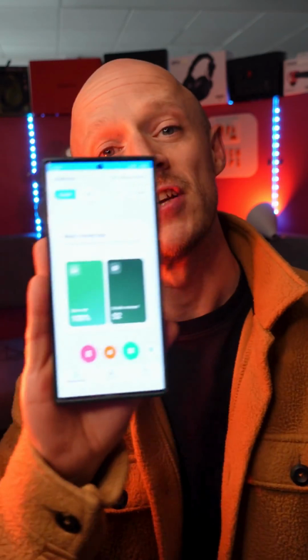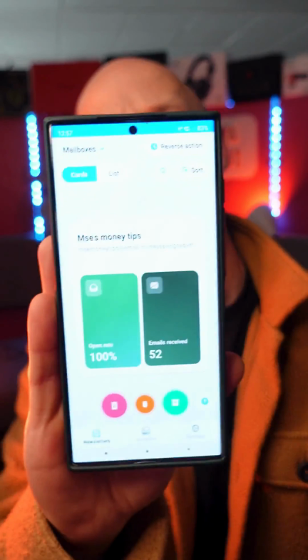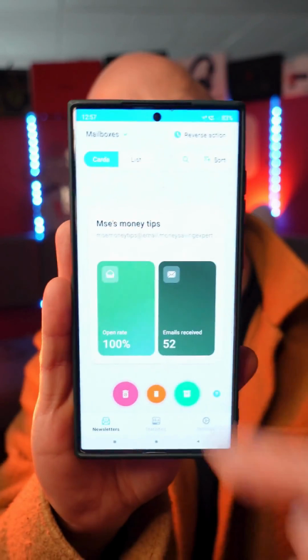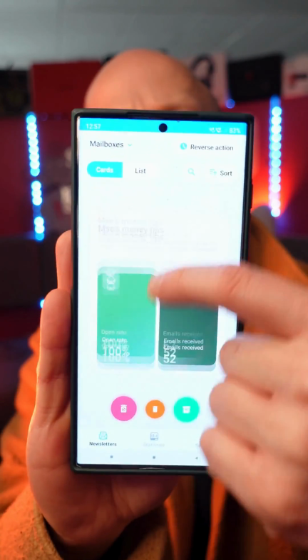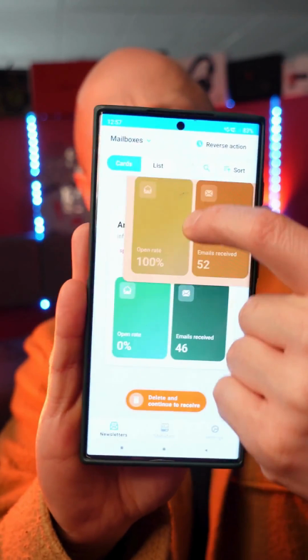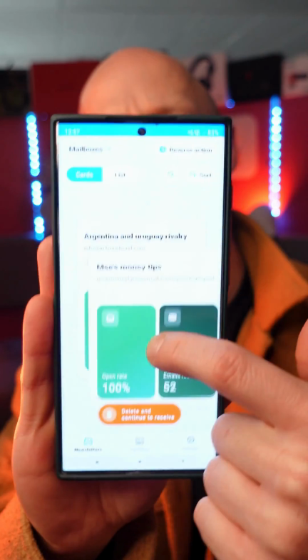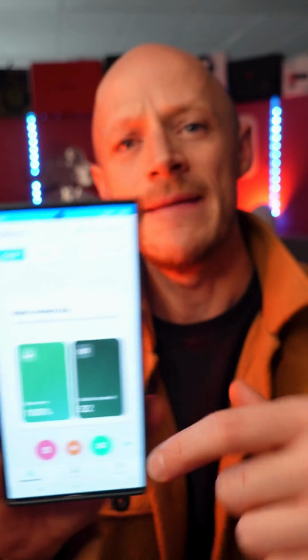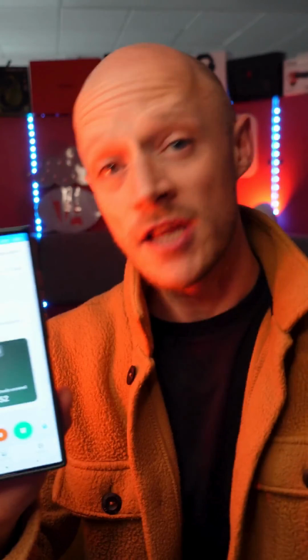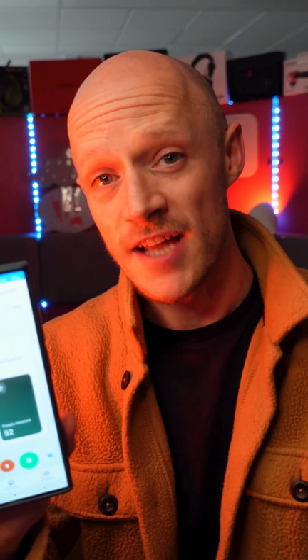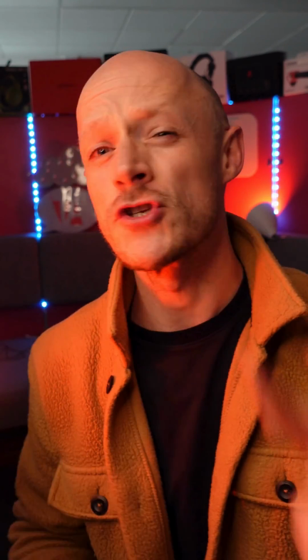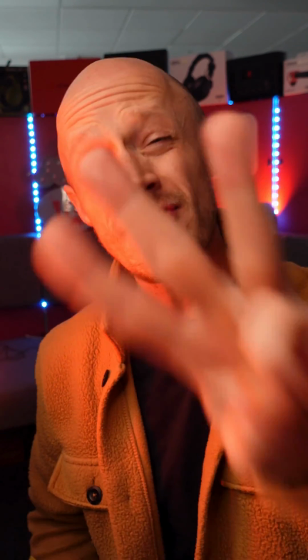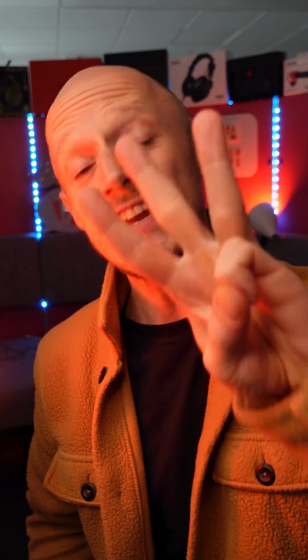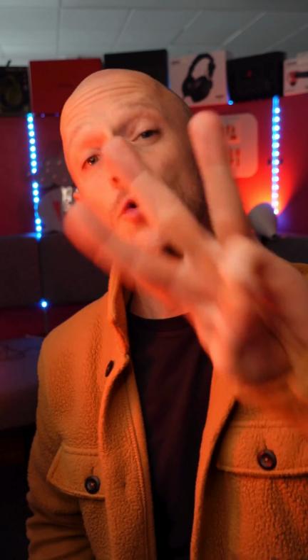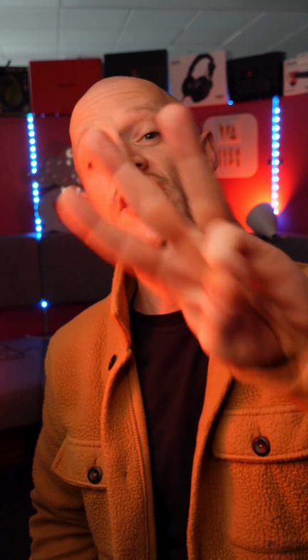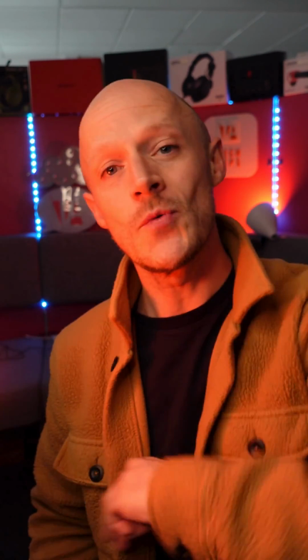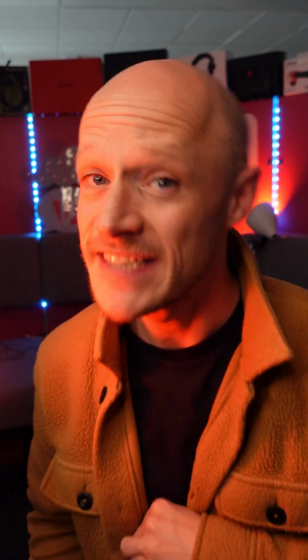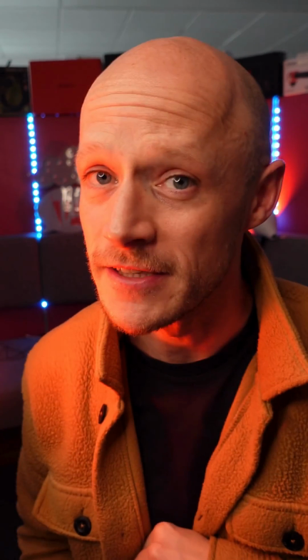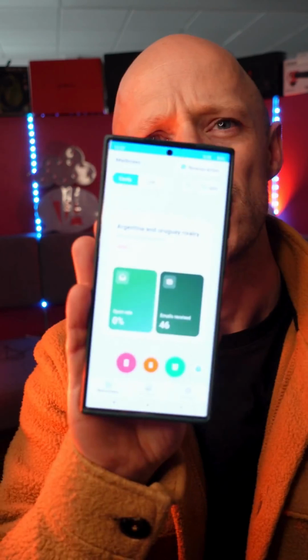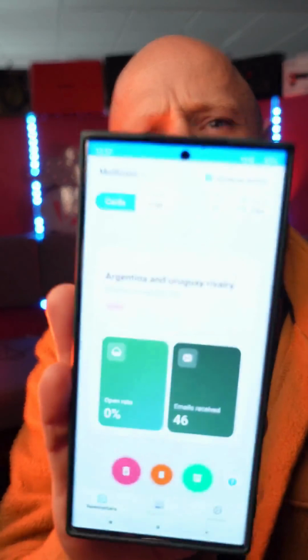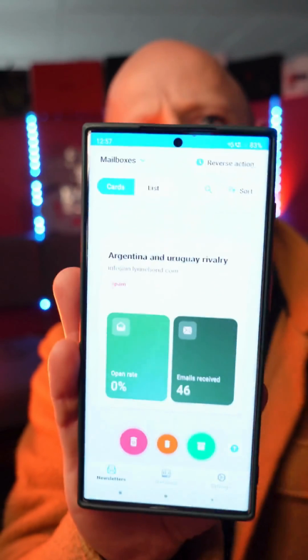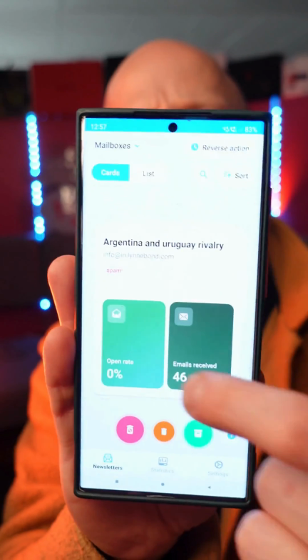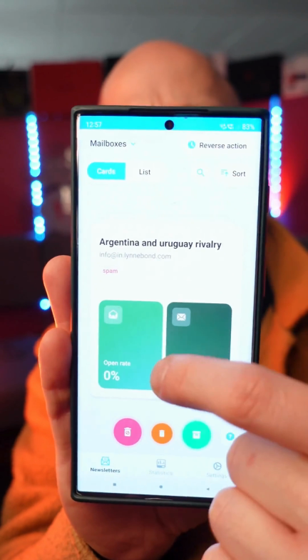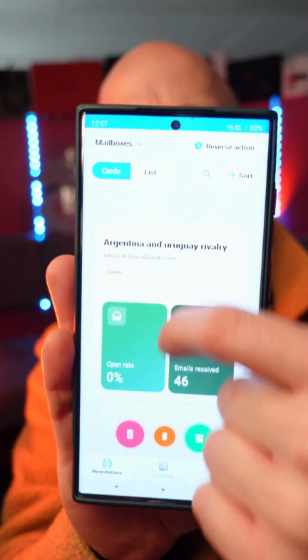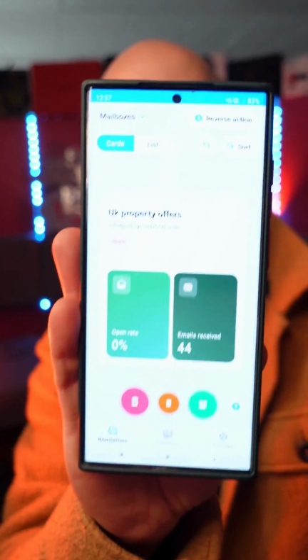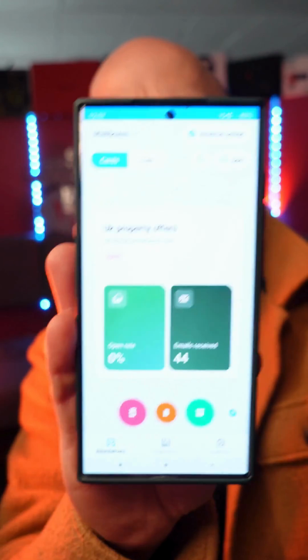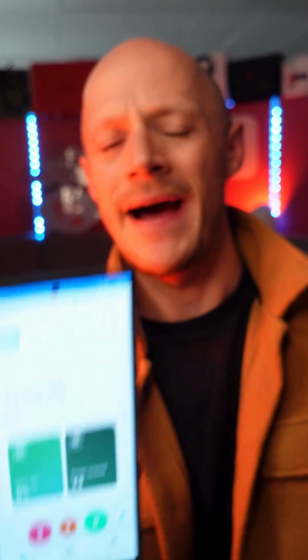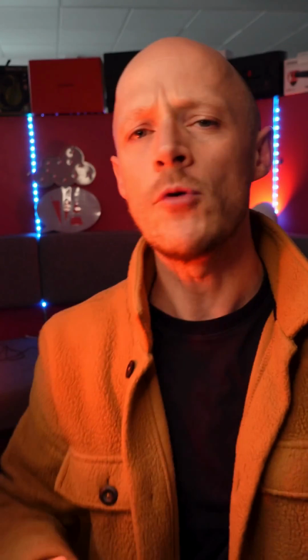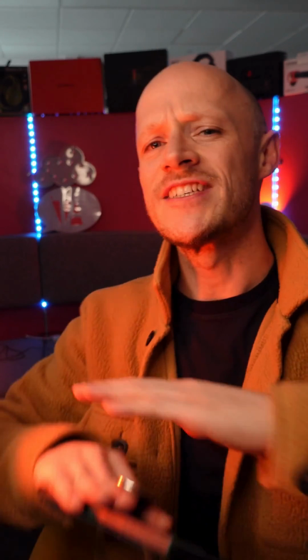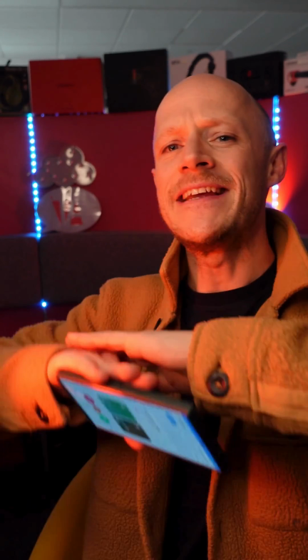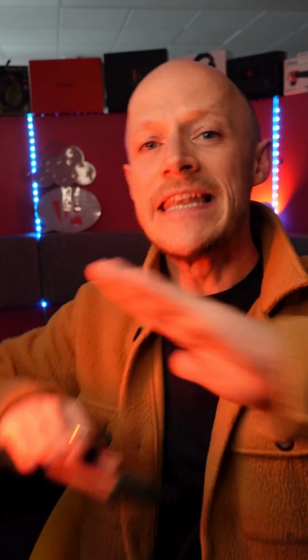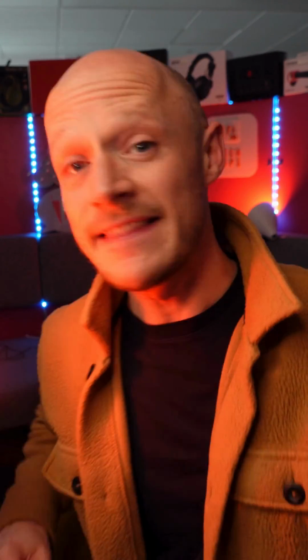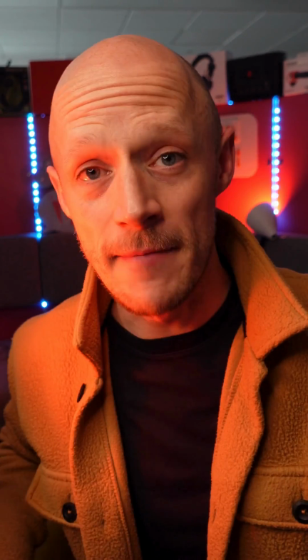So now you'll be presented with all these email cards. There's three things you can do with these emails. The first thing you could do is just simply swipe up, and that will just simply delete that email.